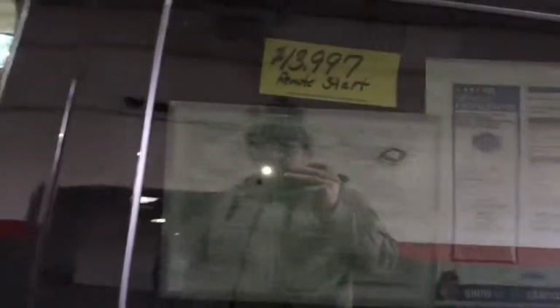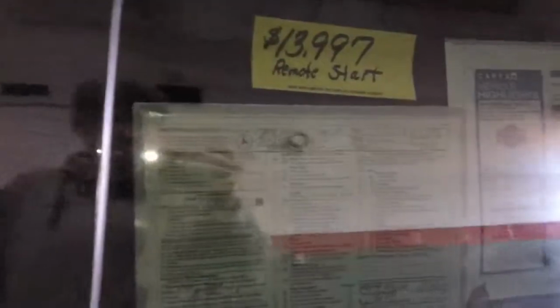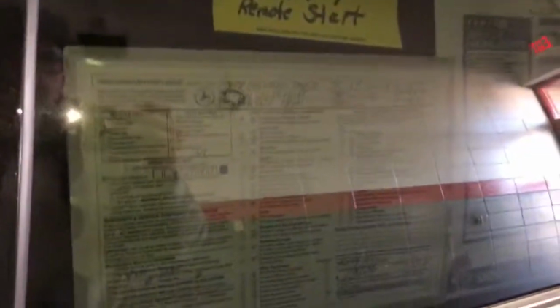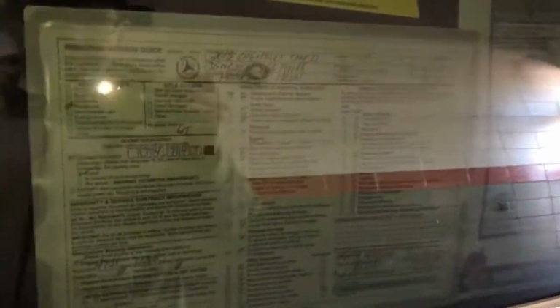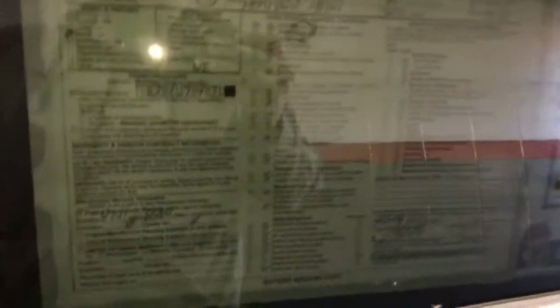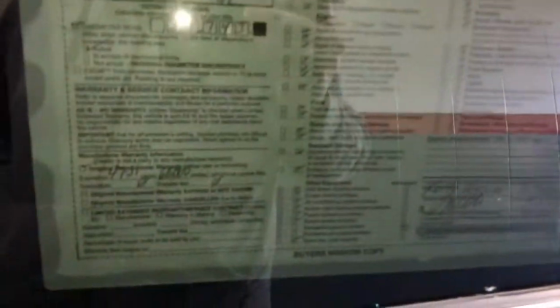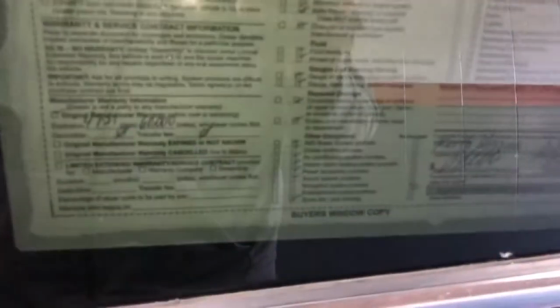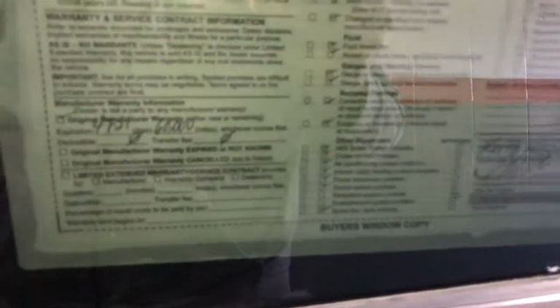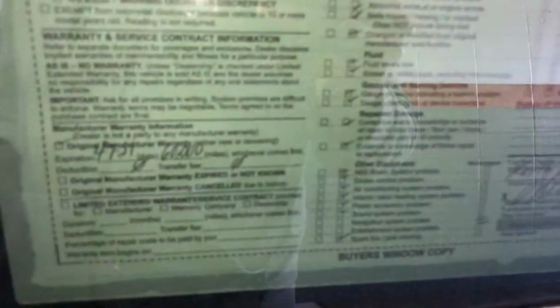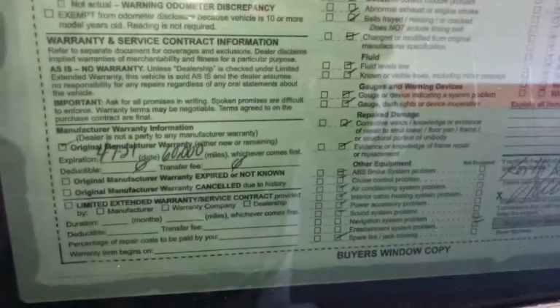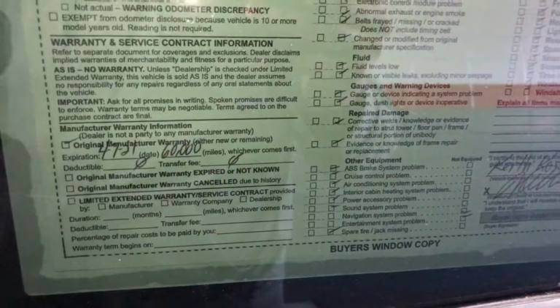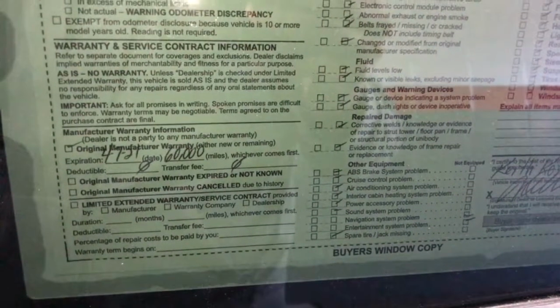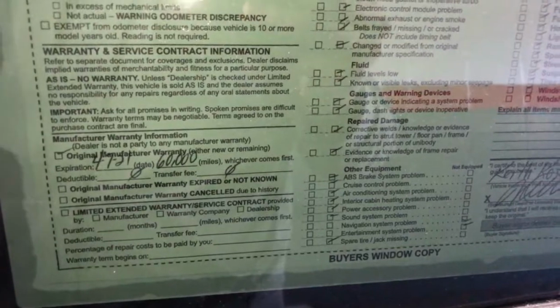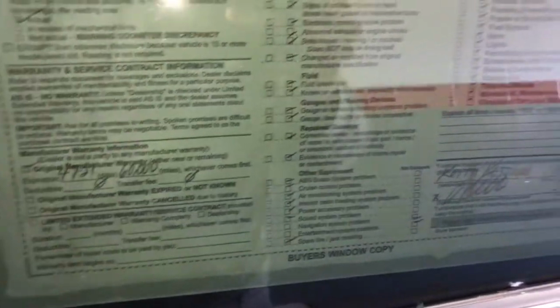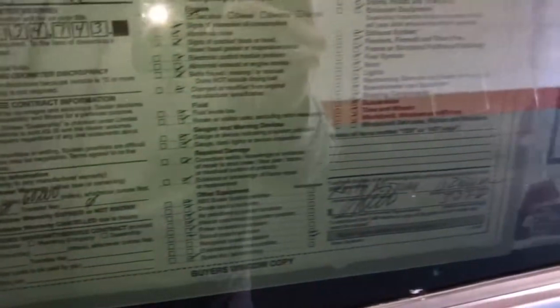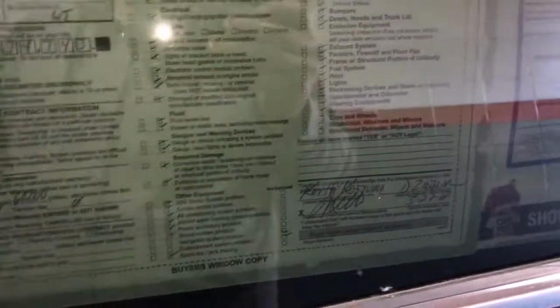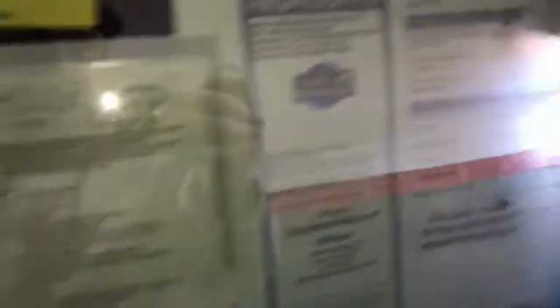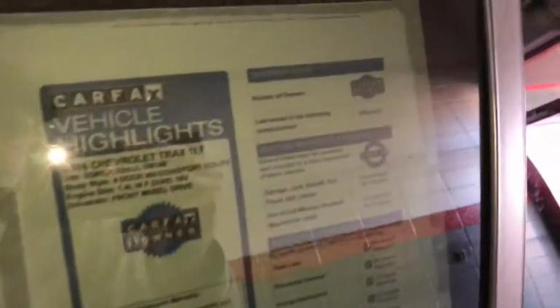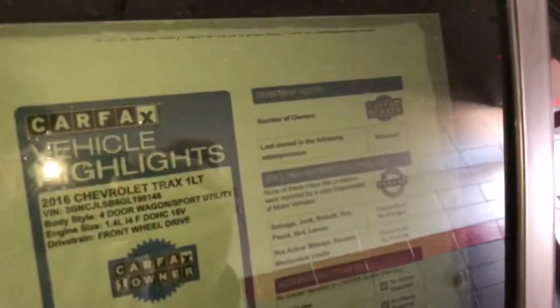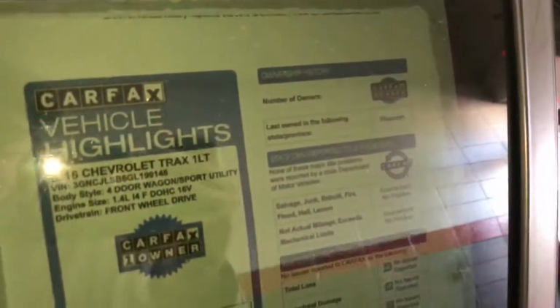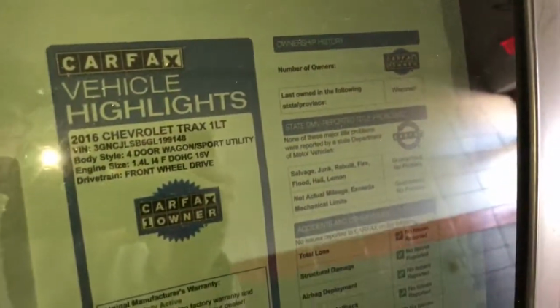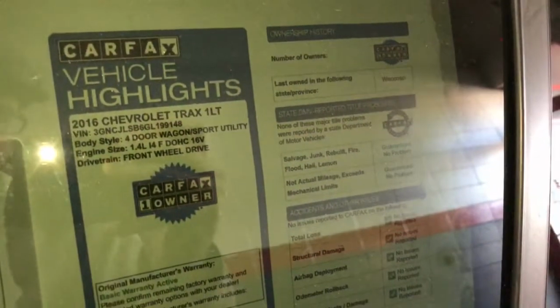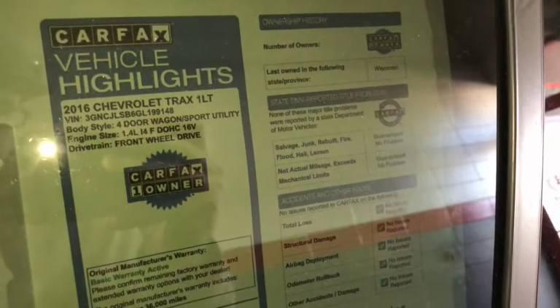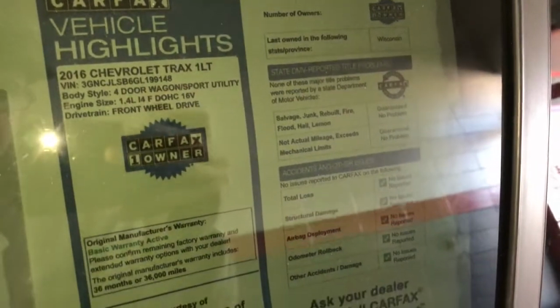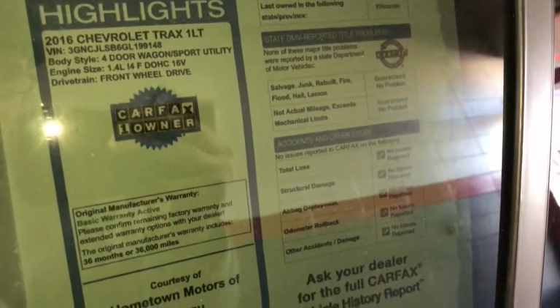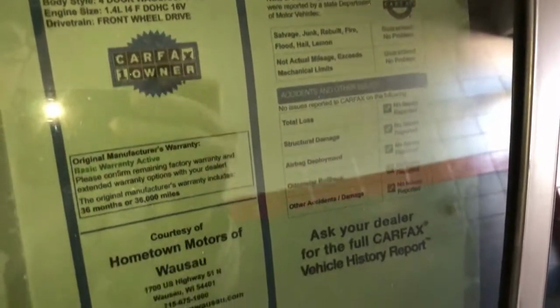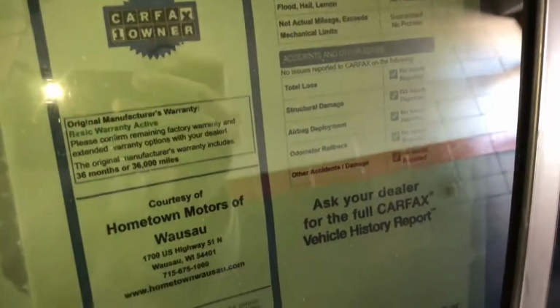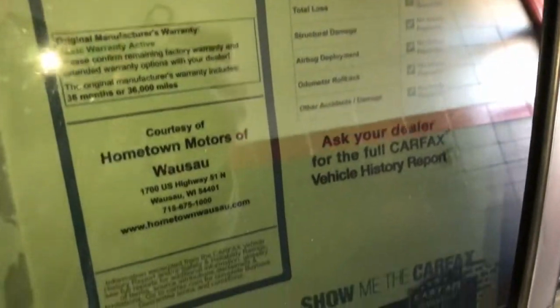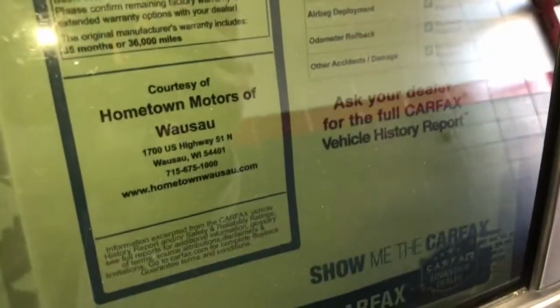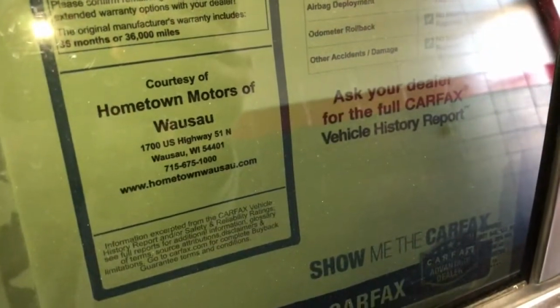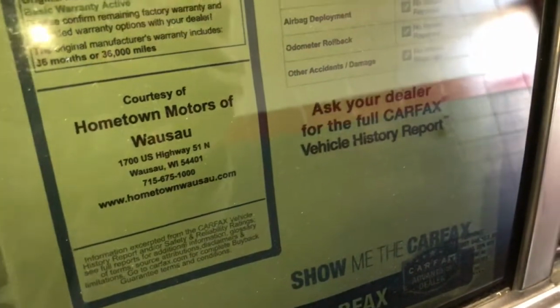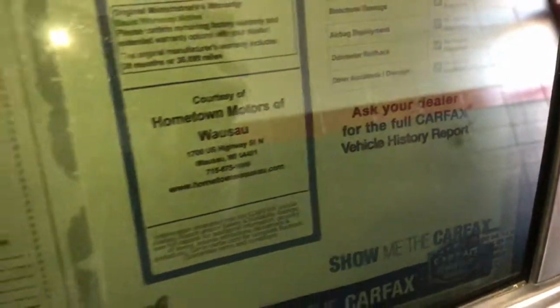34,000 miles. Factory powertrain warranty good until April 2021 or 60,000 miles. Clean Carfax — you can see the full report for free on our website hometownwasa.com.